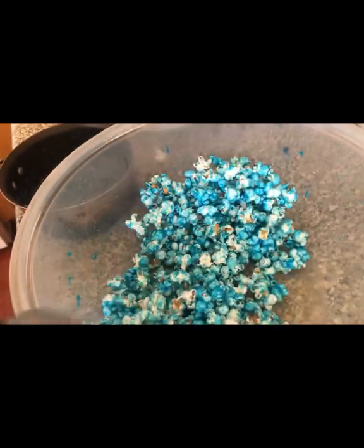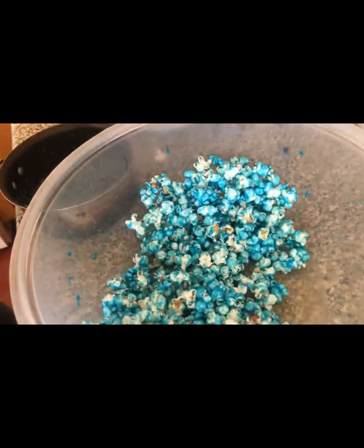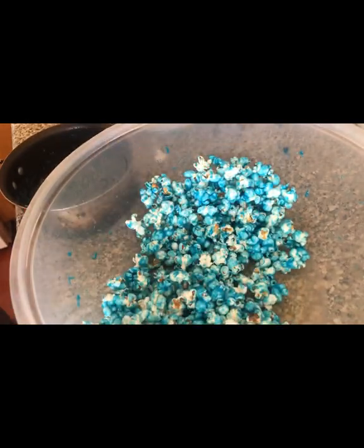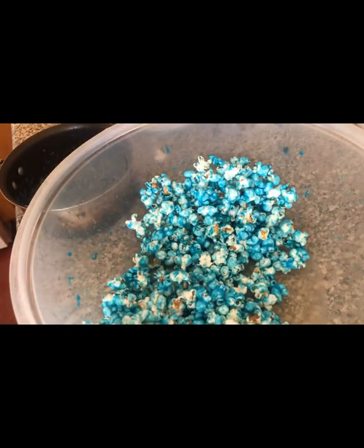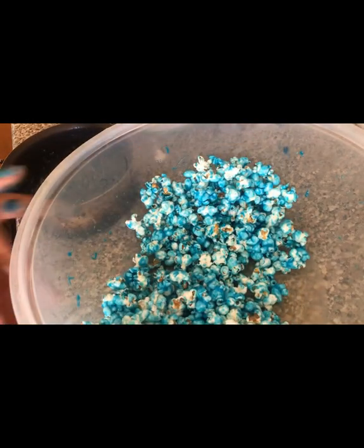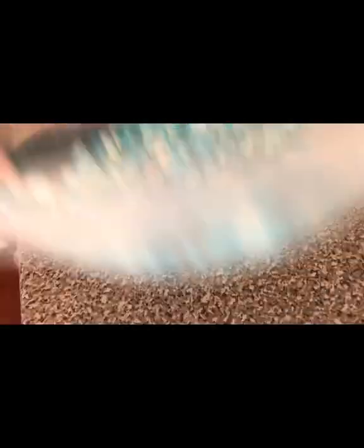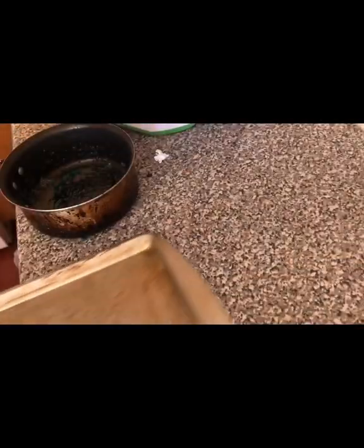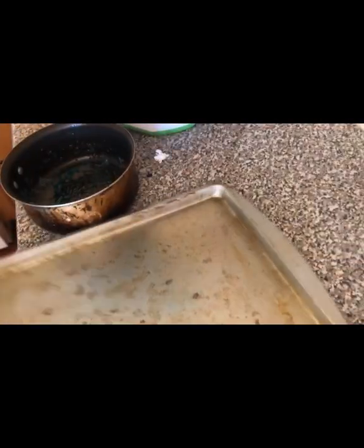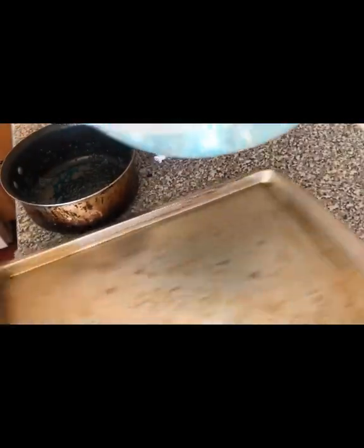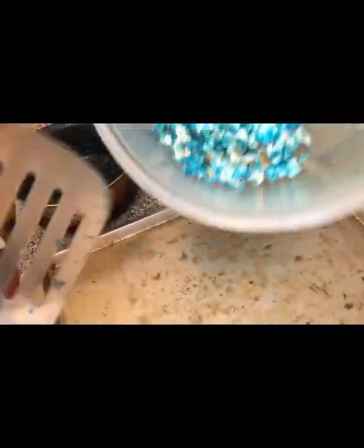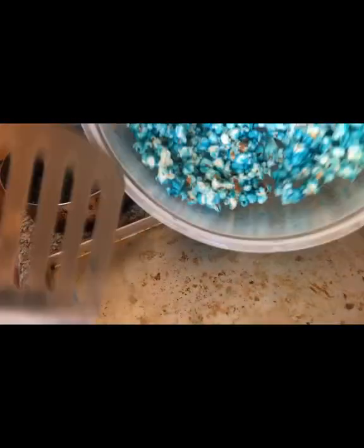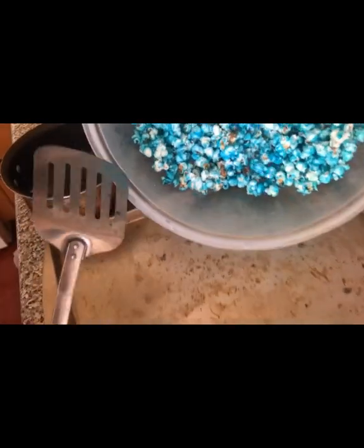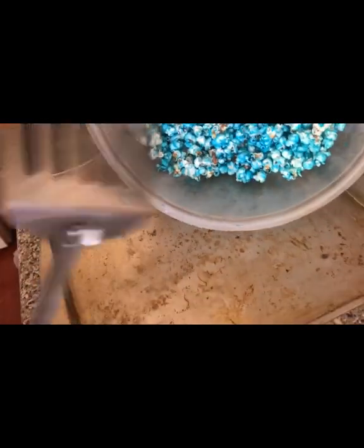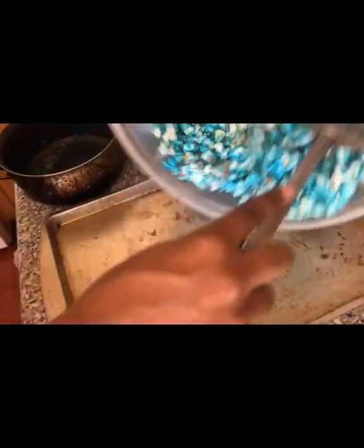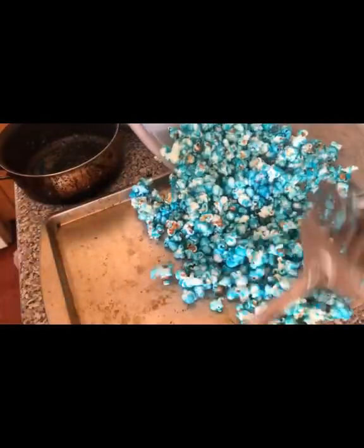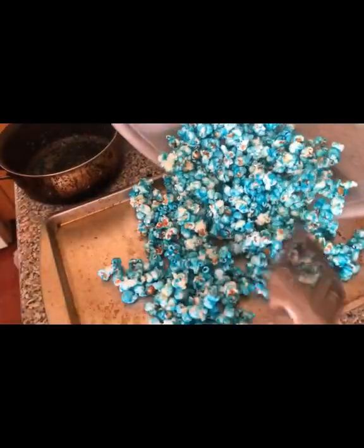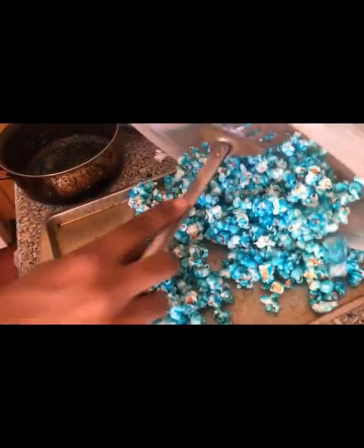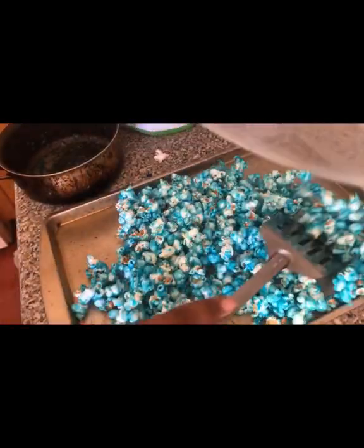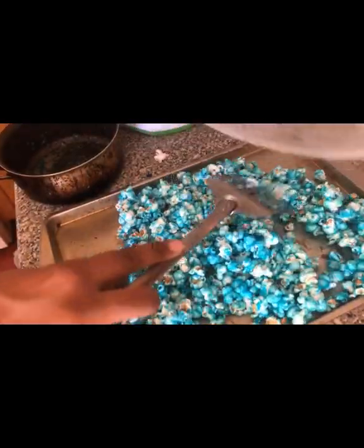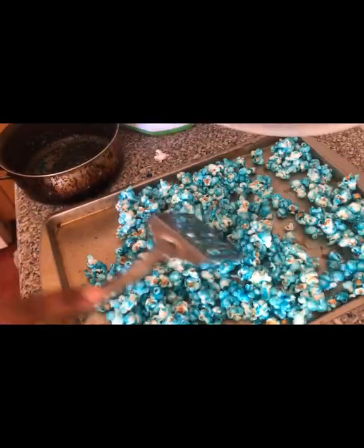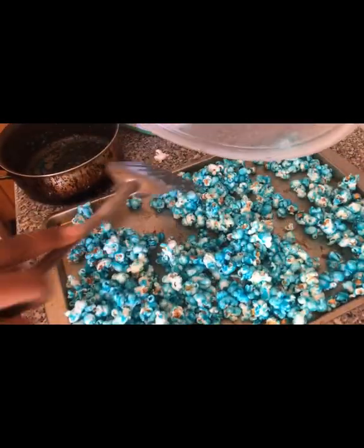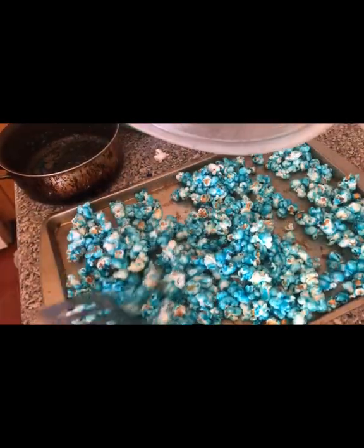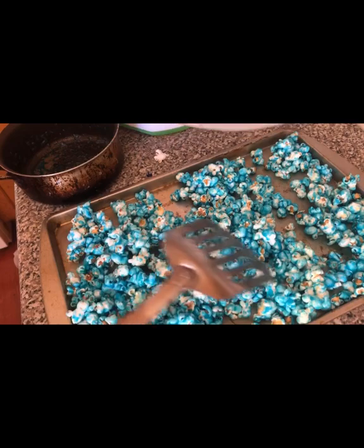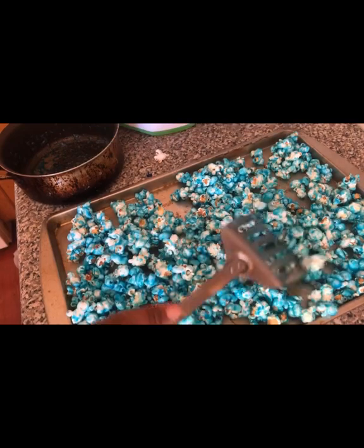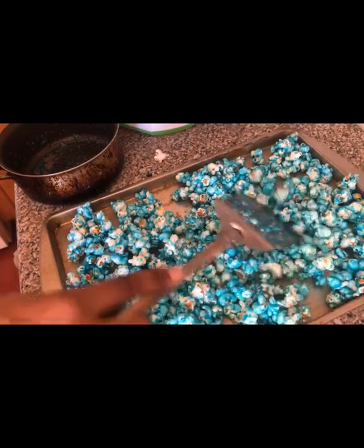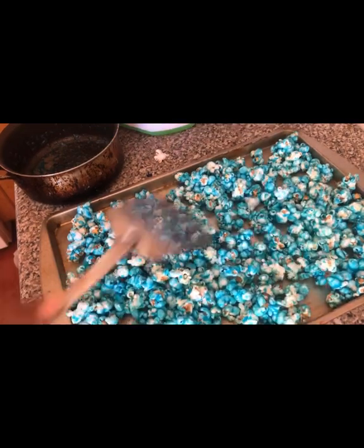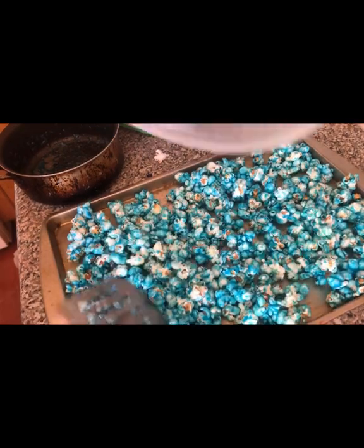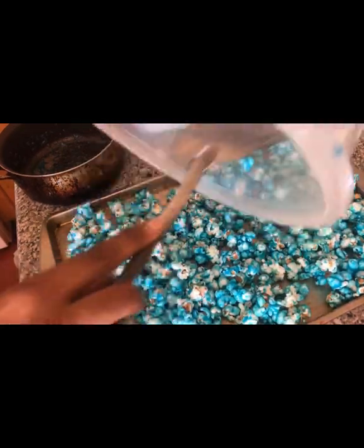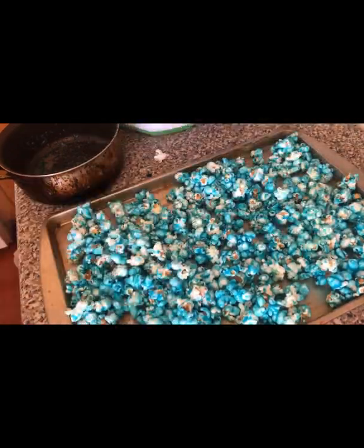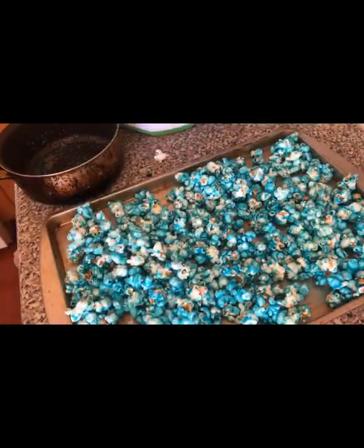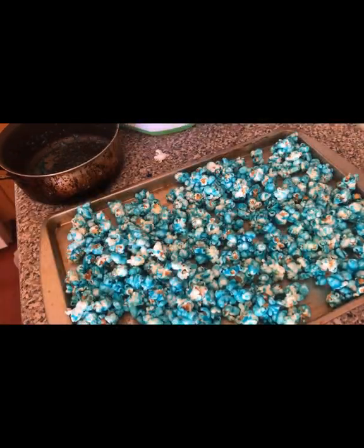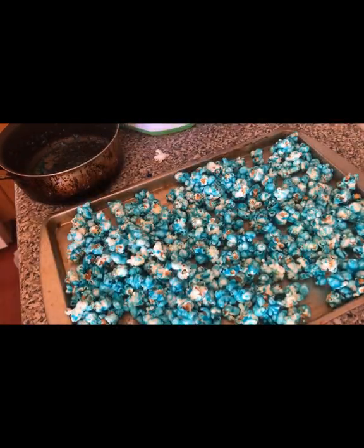Then we're going to take it and place it on a cookie sheet, just spread it all over the cookie sheet, and place it in the oven for five minutes.